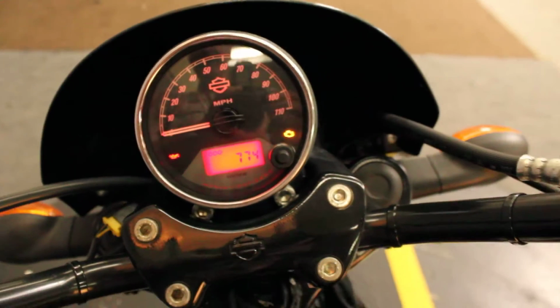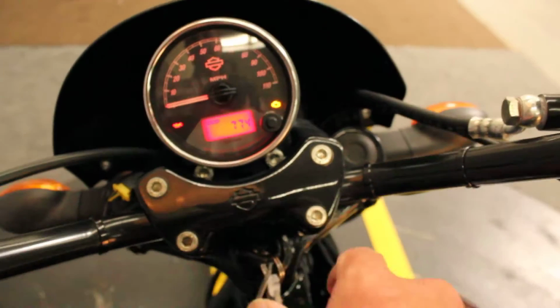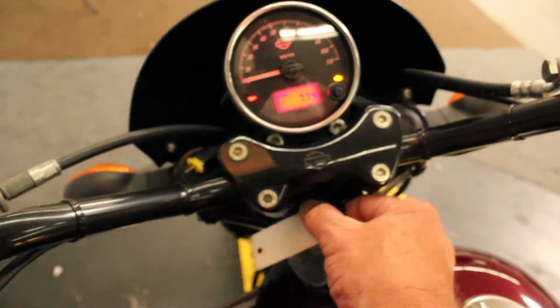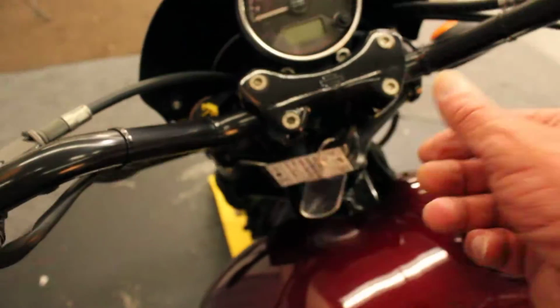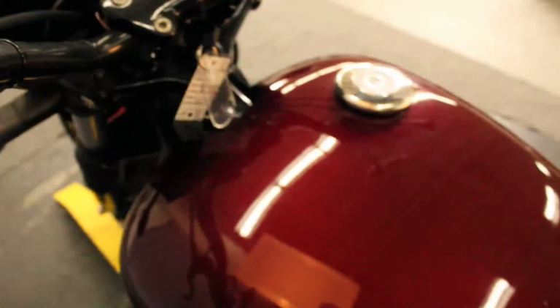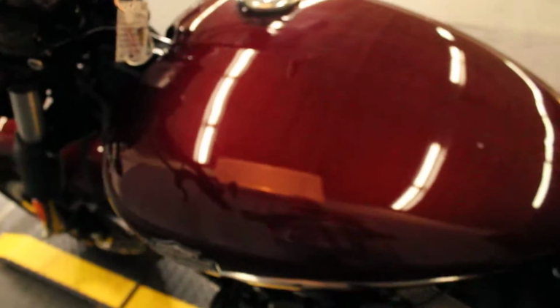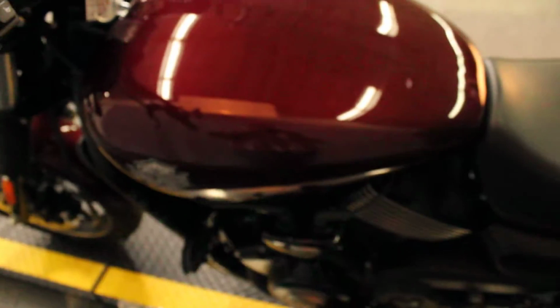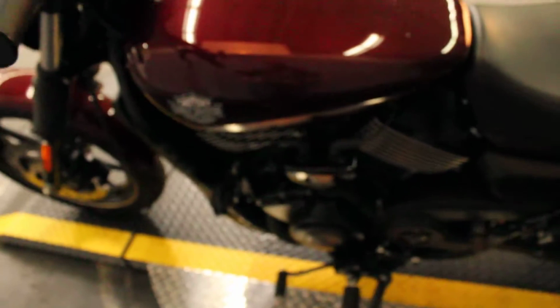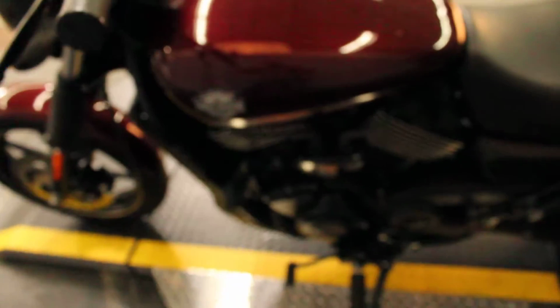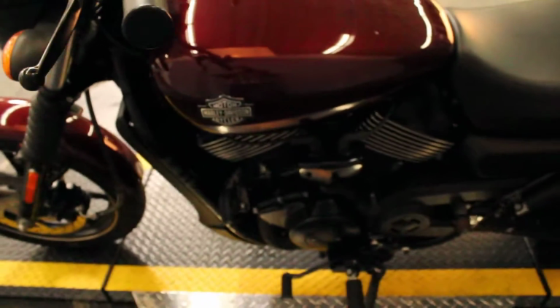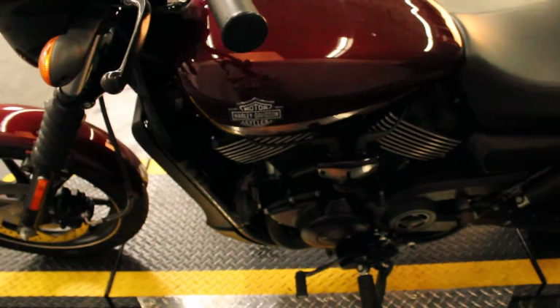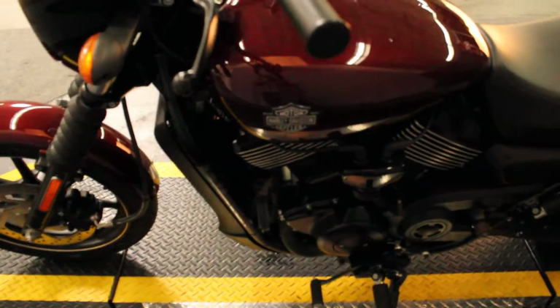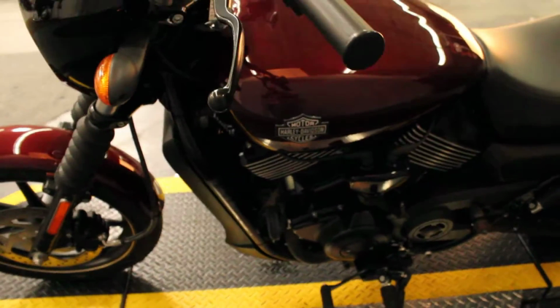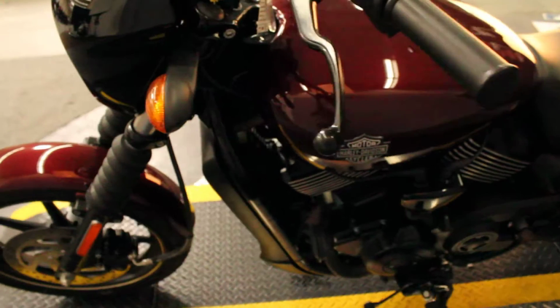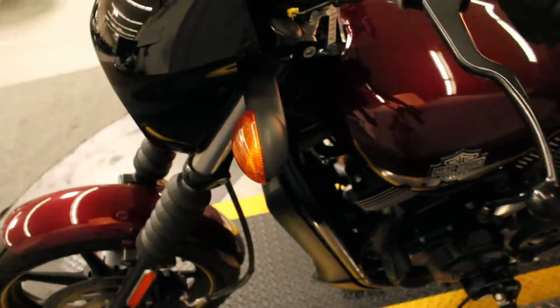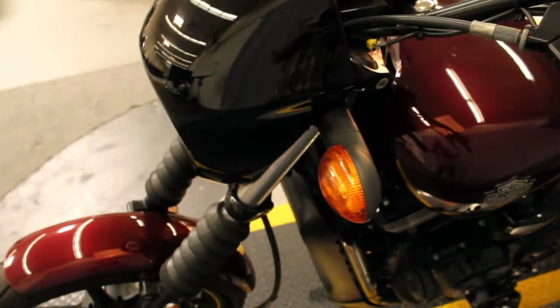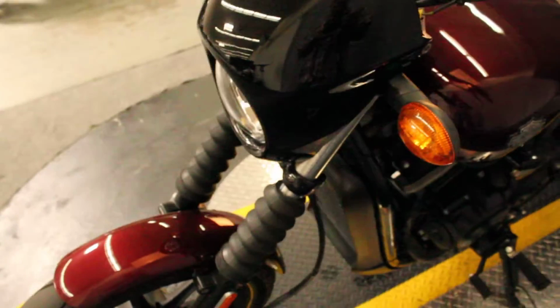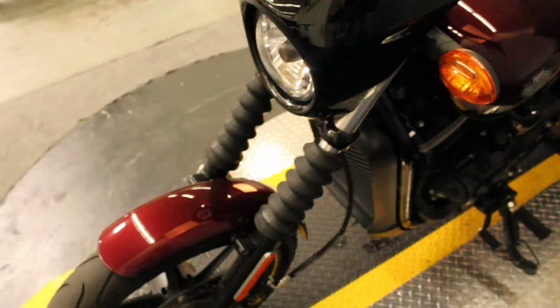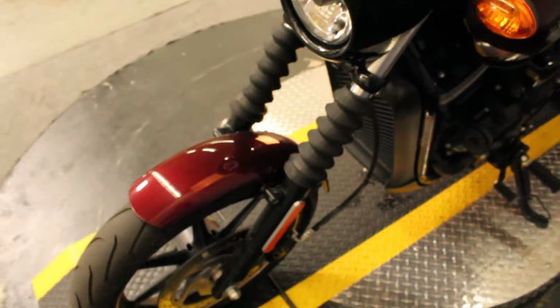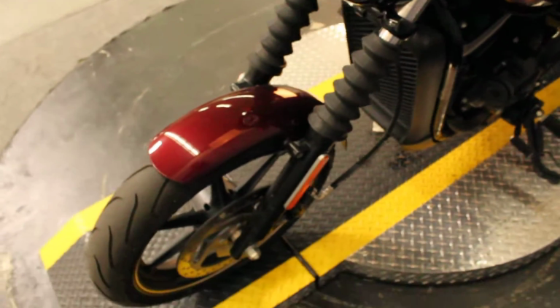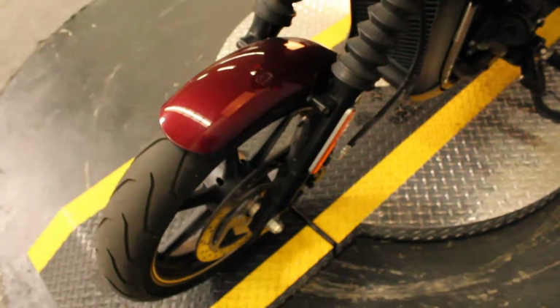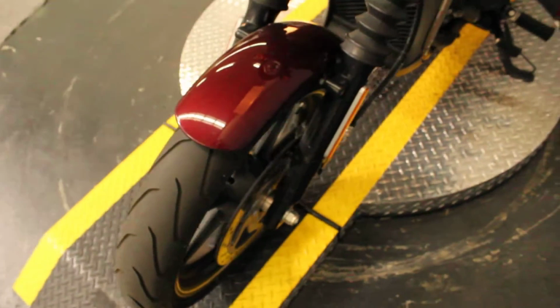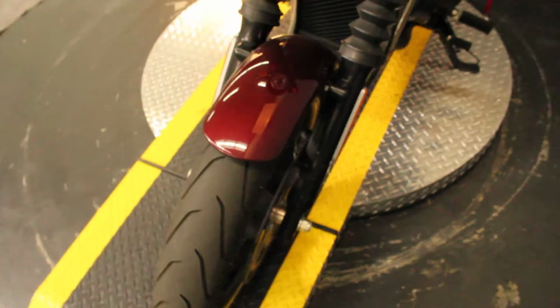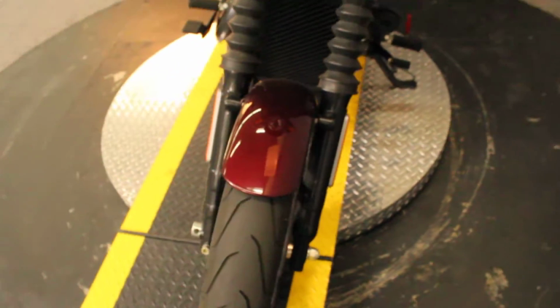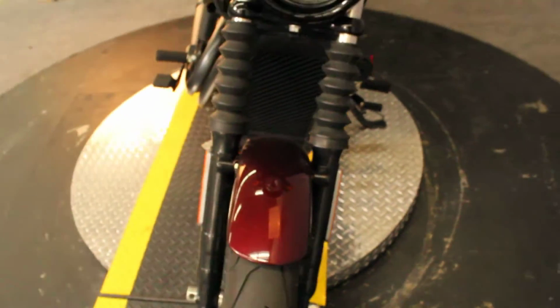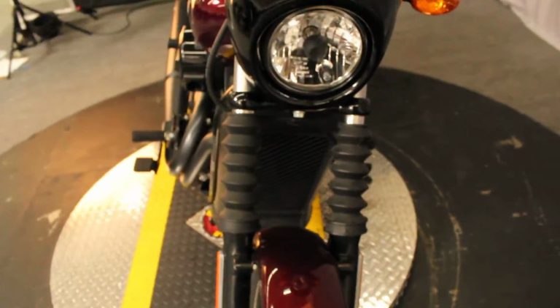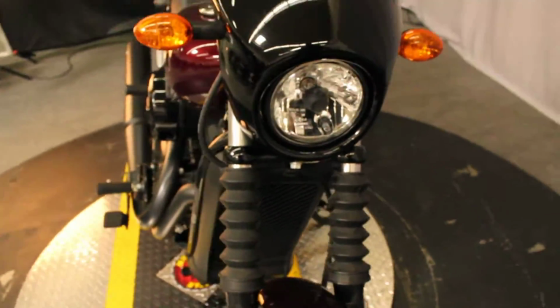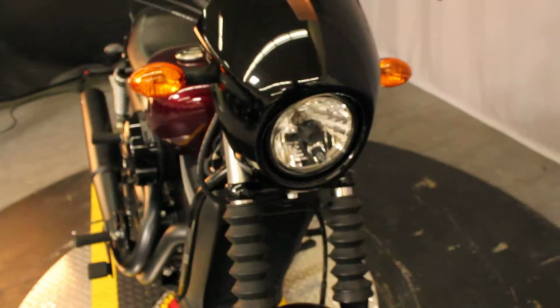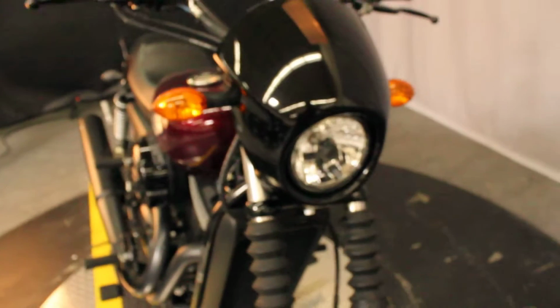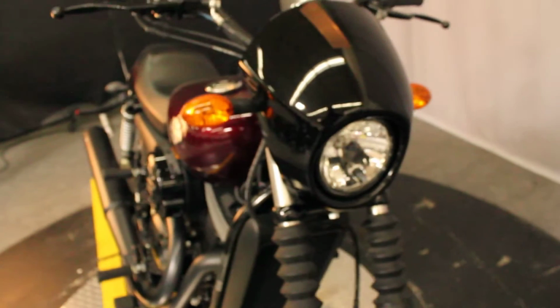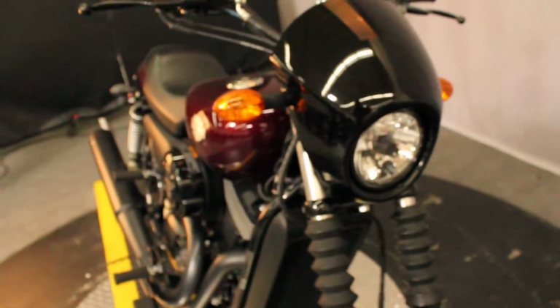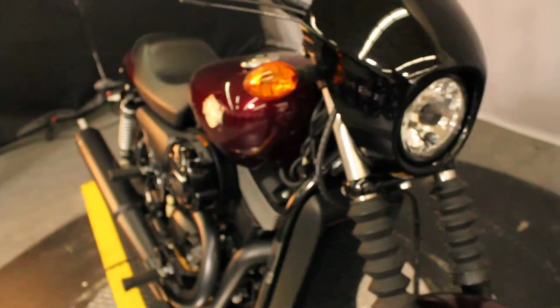This particular specimen has under a thousand miles — three years old and under a thousand miles. That partially explains what excellent condition this bike is in.